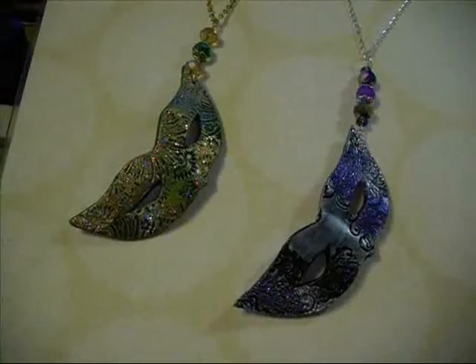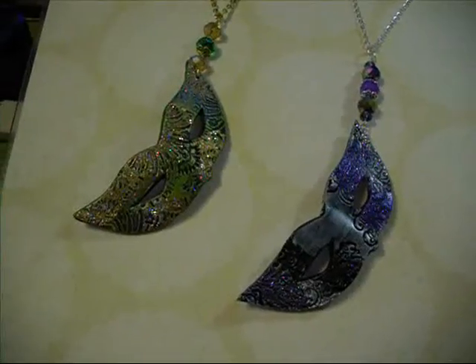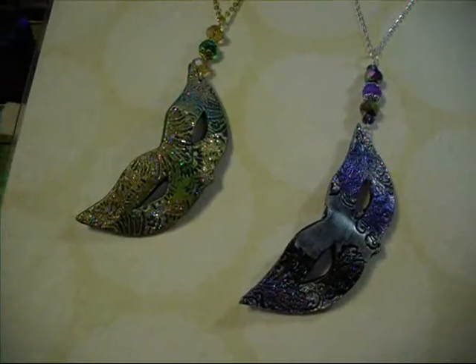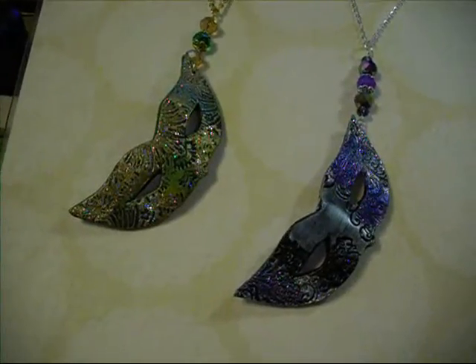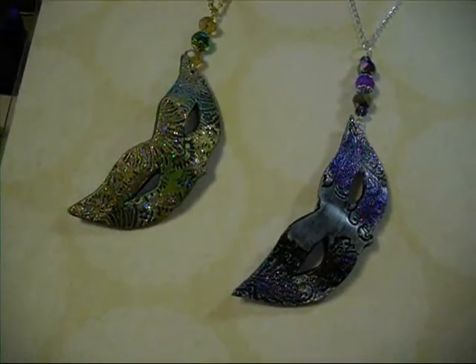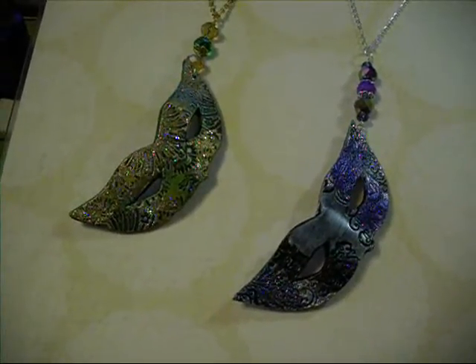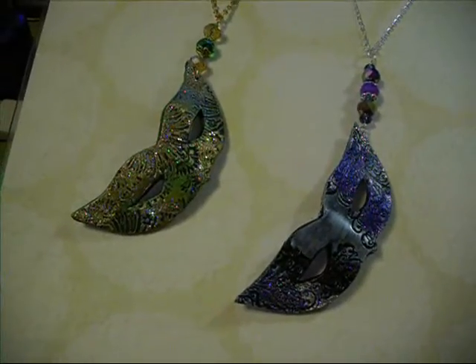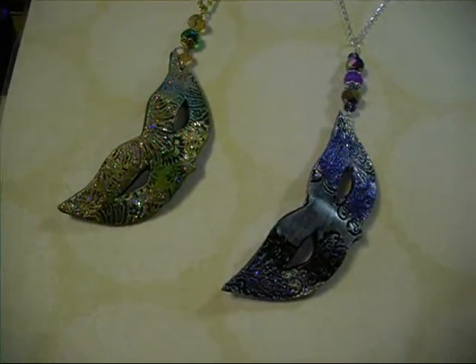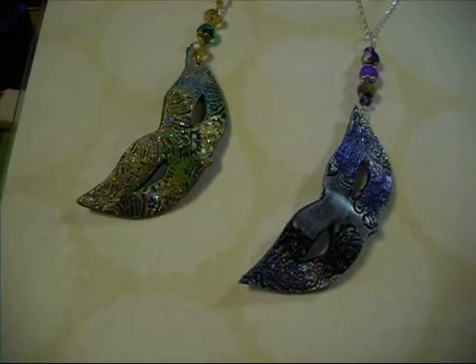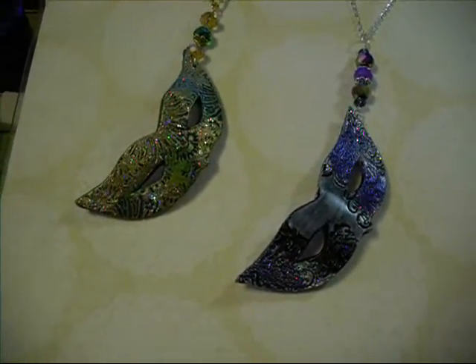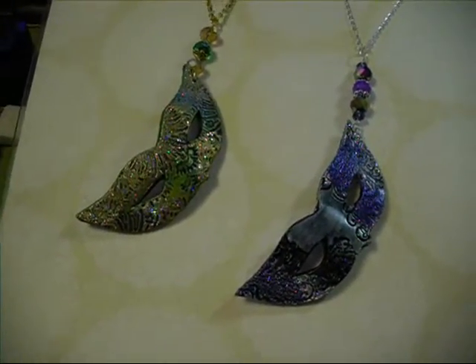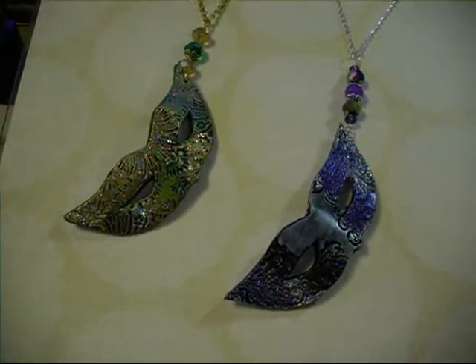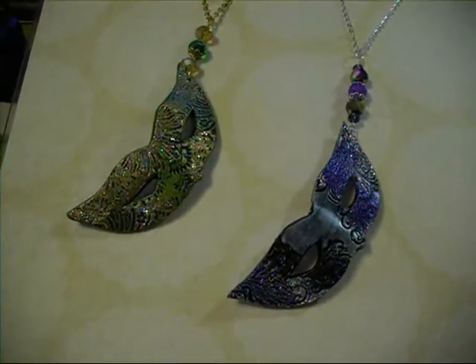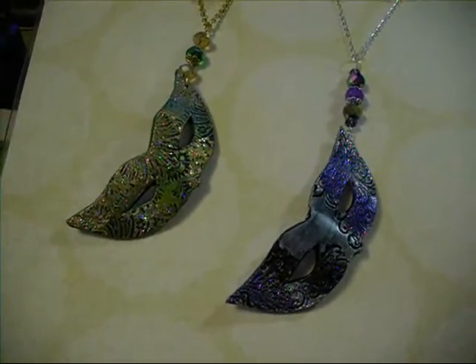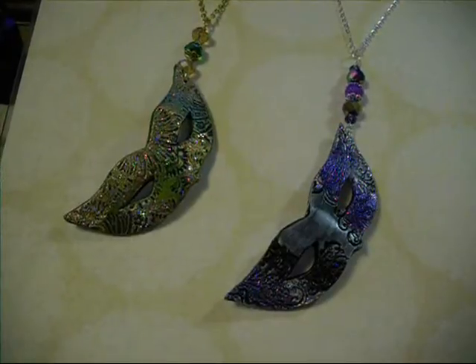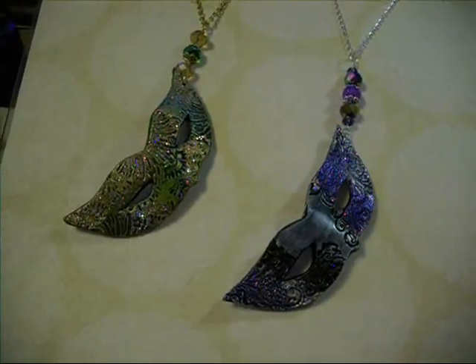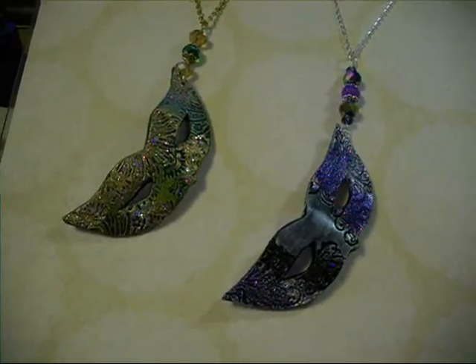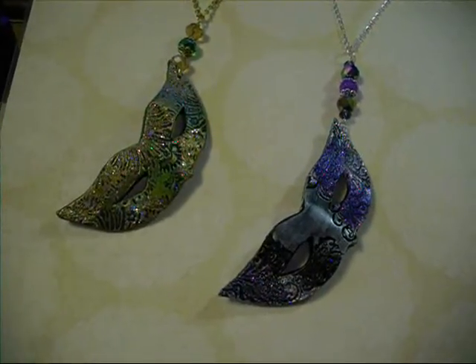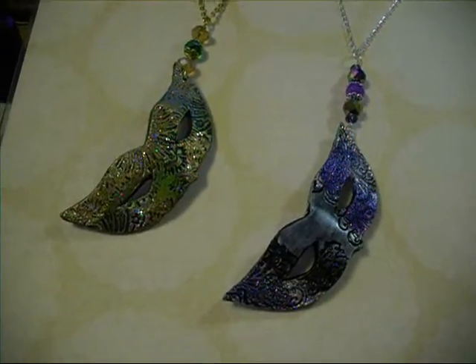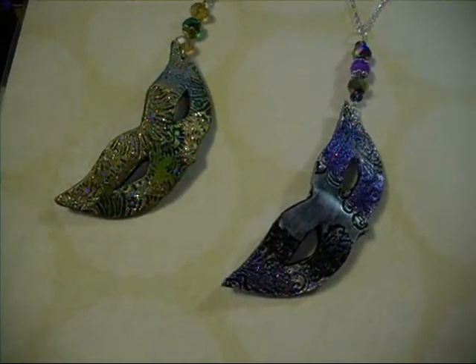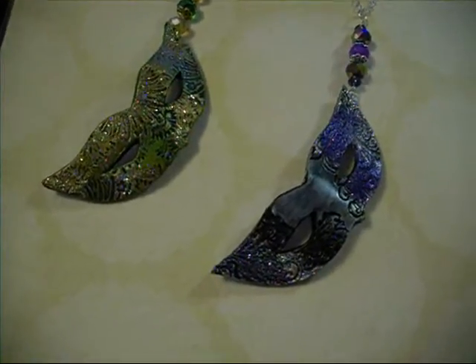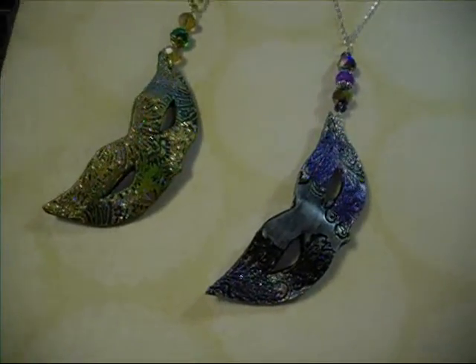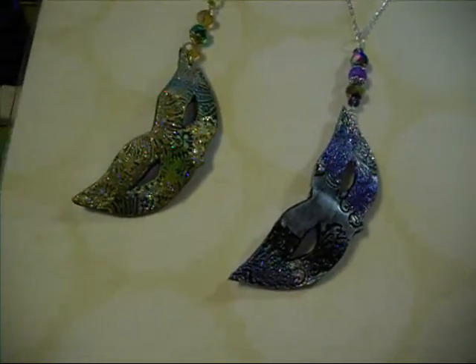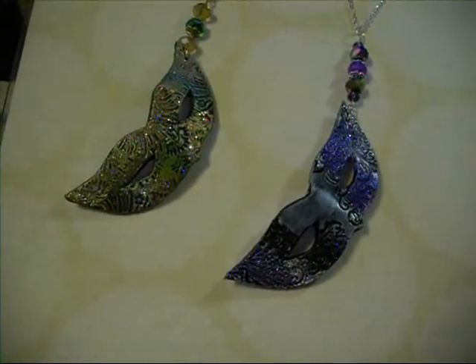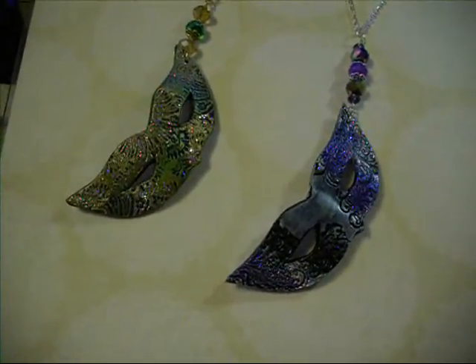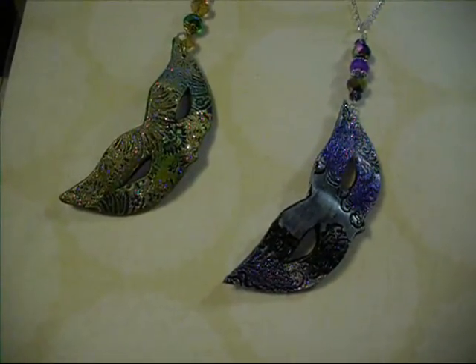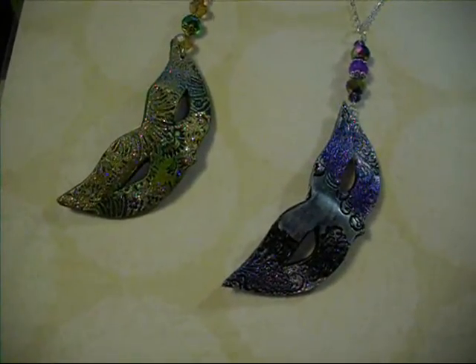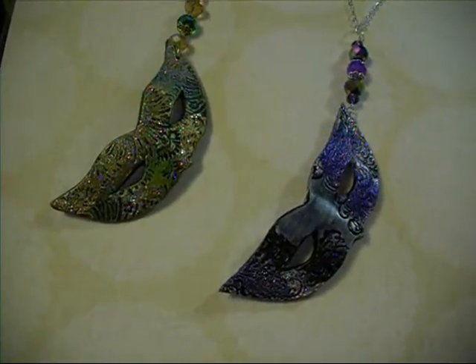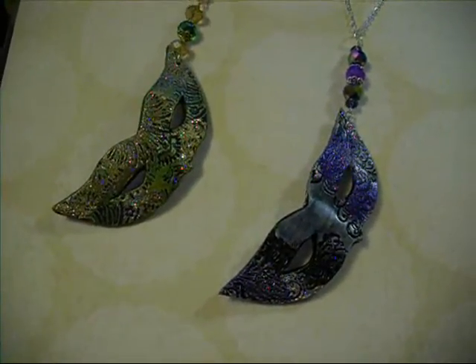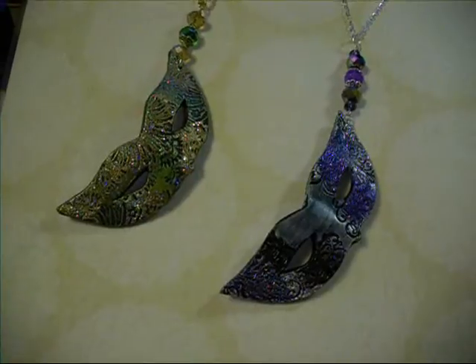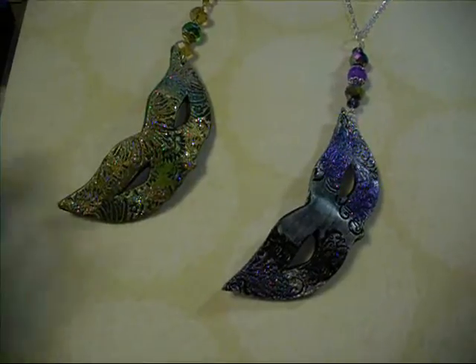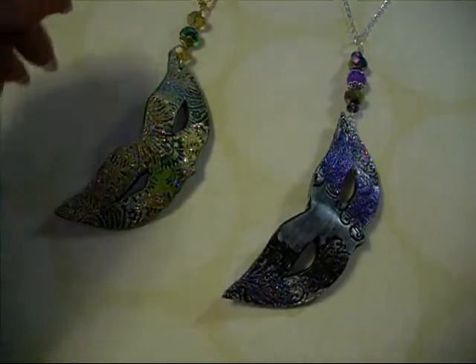Hey everybody, it's Lynn from Lynn's Crafts. I've just got a few jewelry pieces that I've finished up that I want to share before I go on and list them in my store.